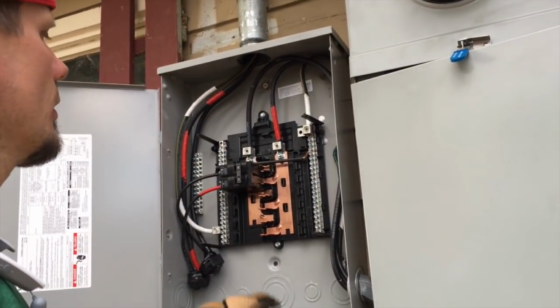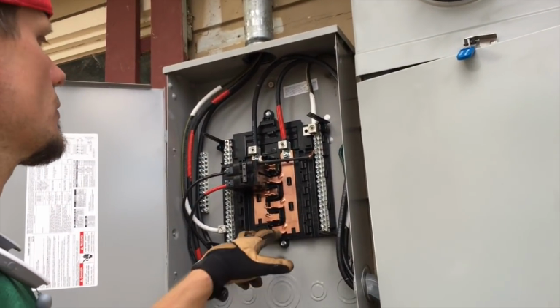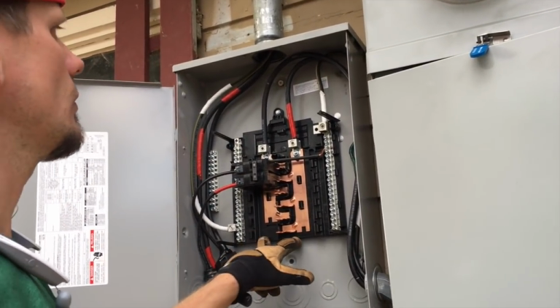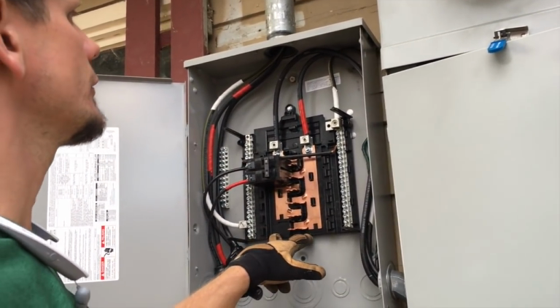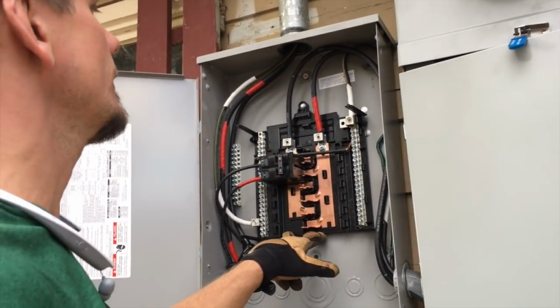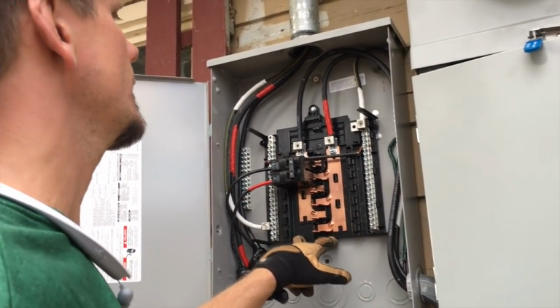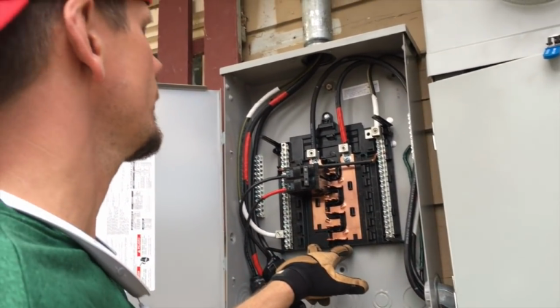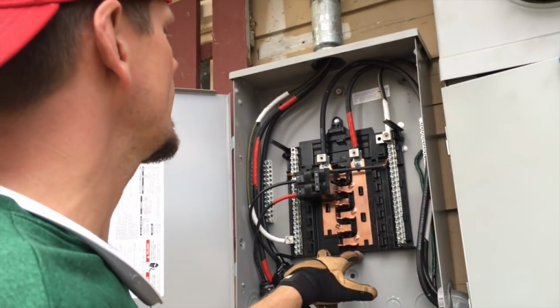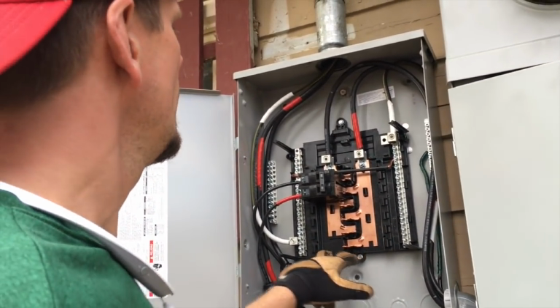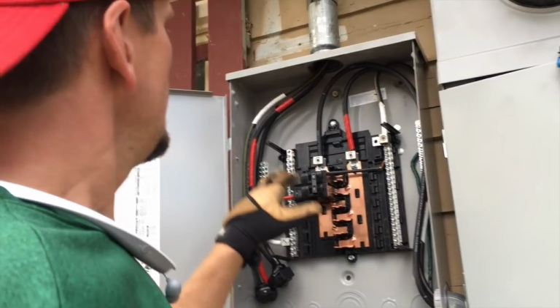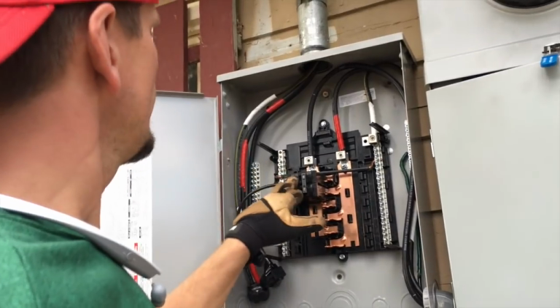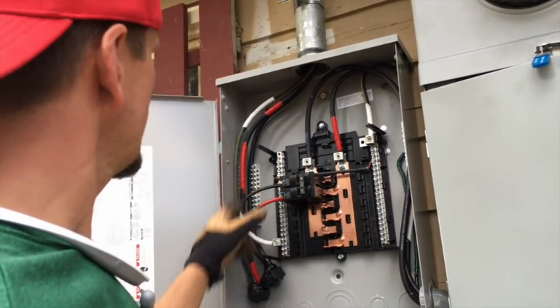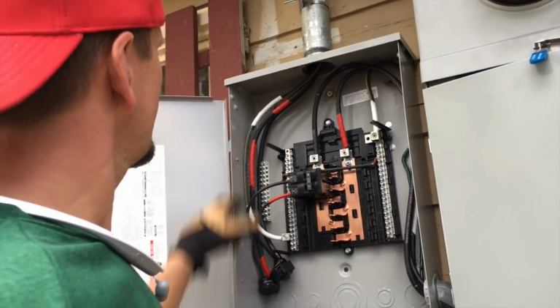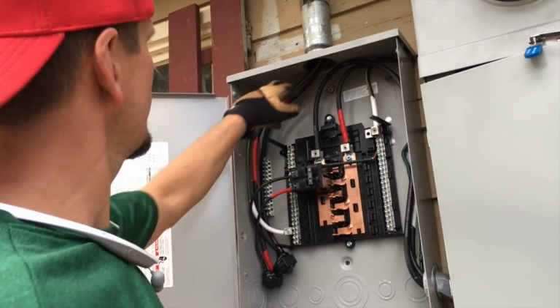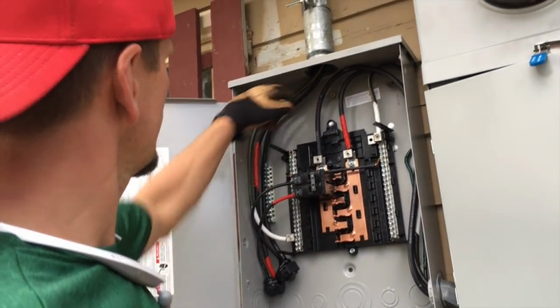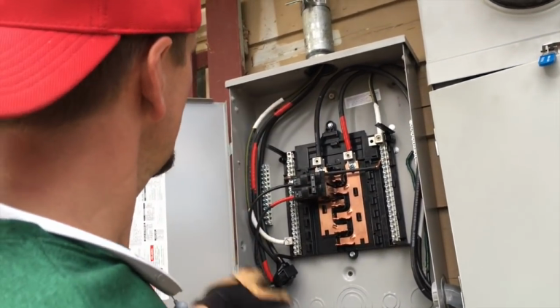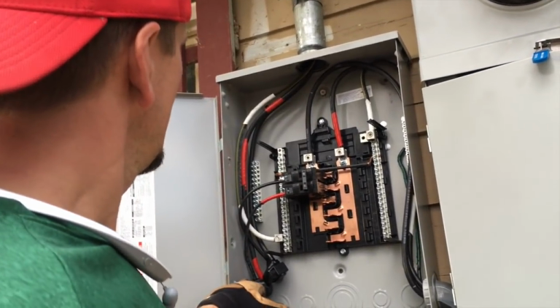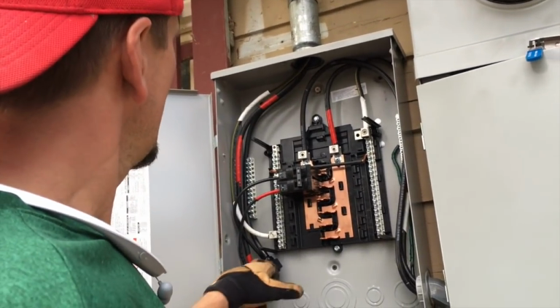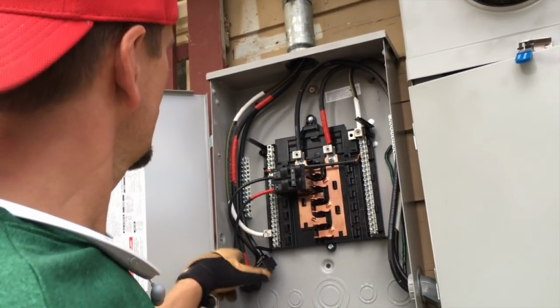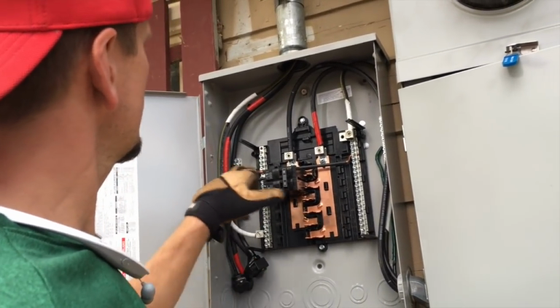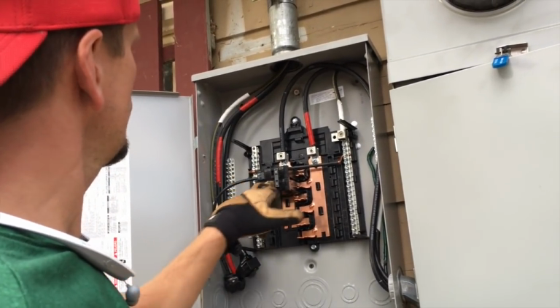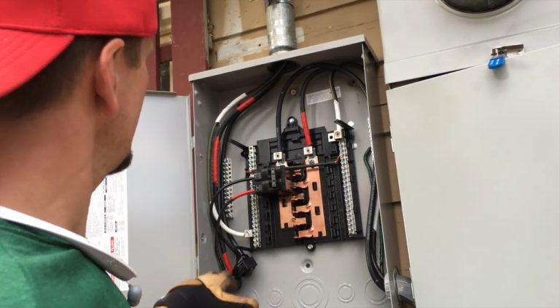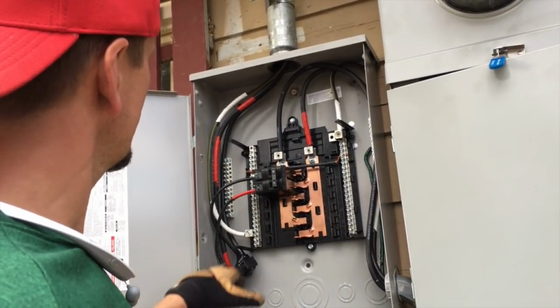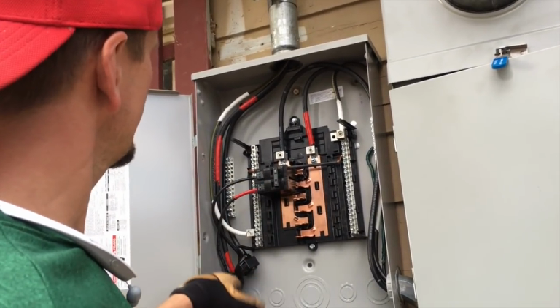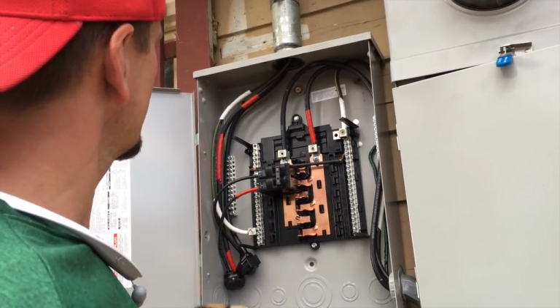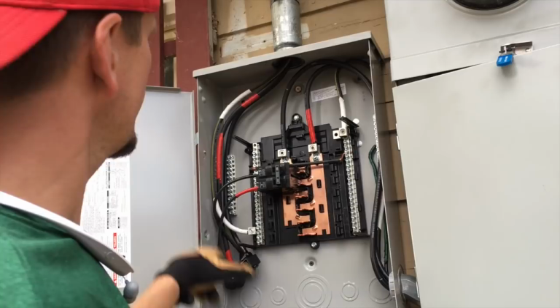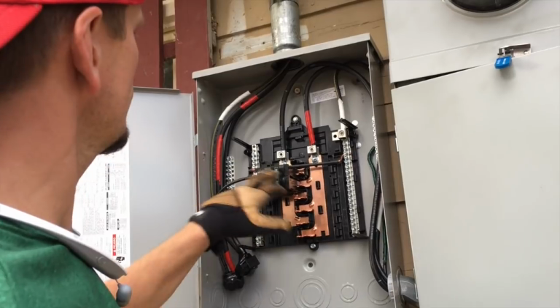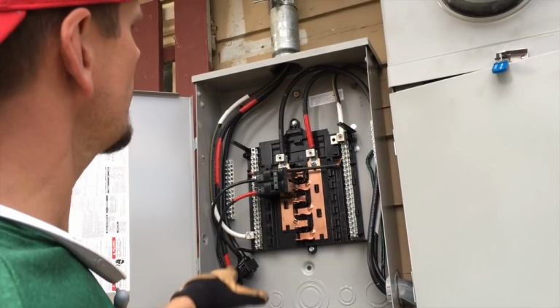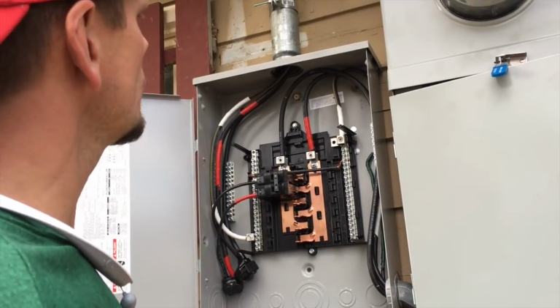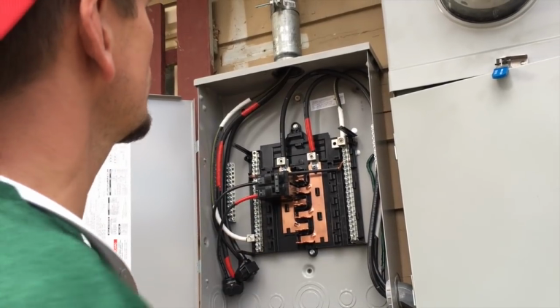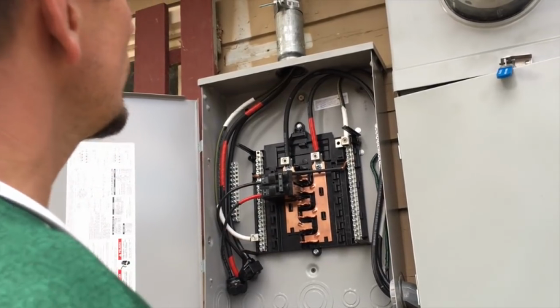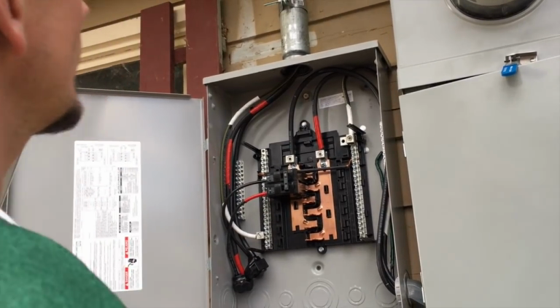Feeding this bus bar, which is rated to 125 amps, is just fine. This then comes out with the number two — I couldn't get the two to fit in here, so I put some bug splices with your tap rules, so you're allowed to do that.